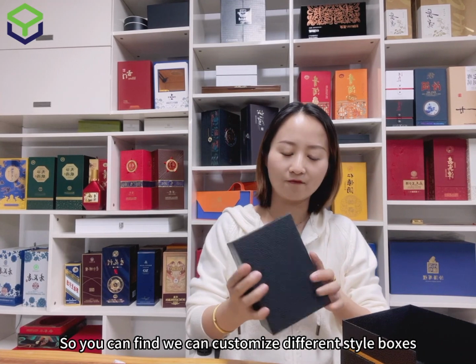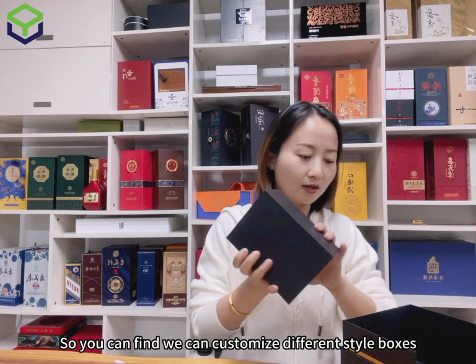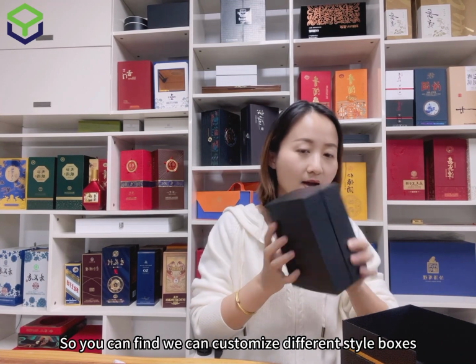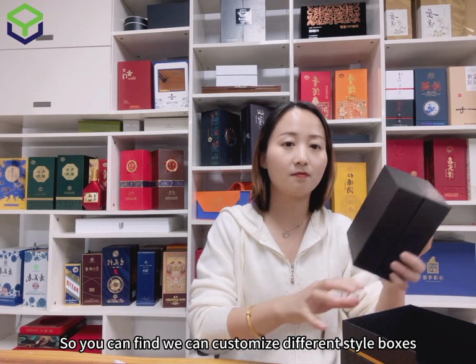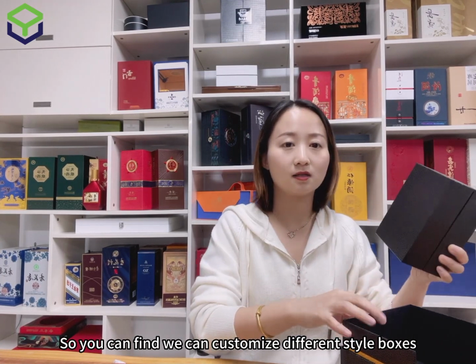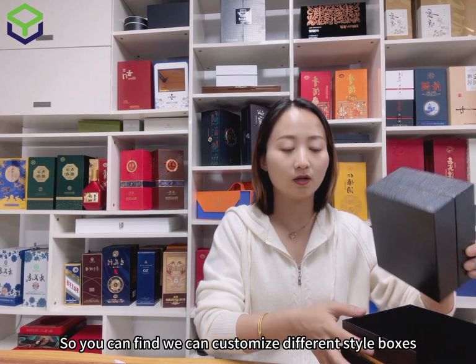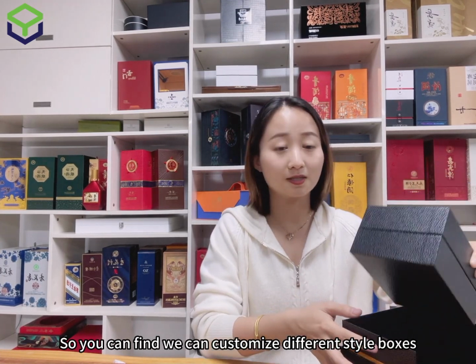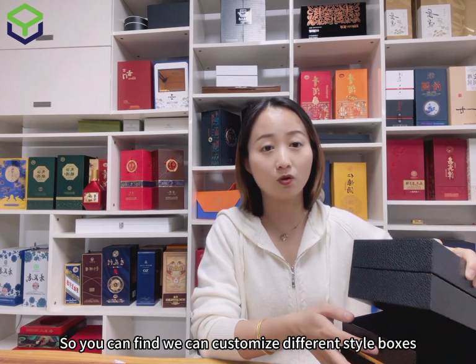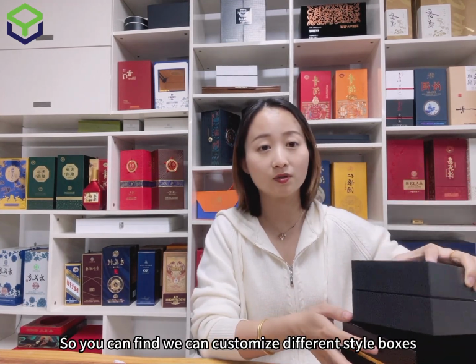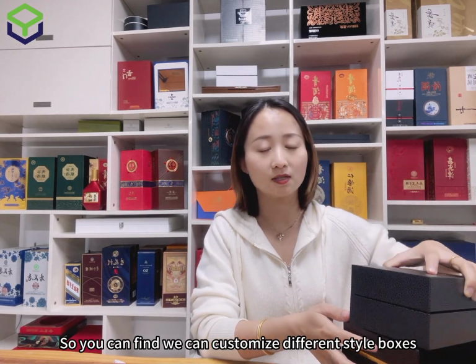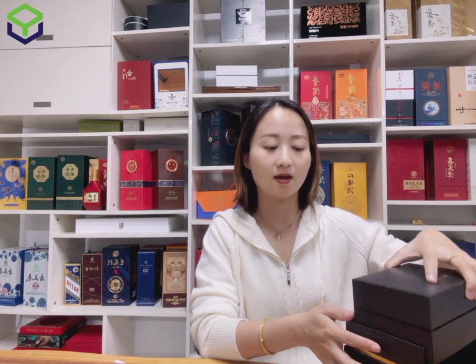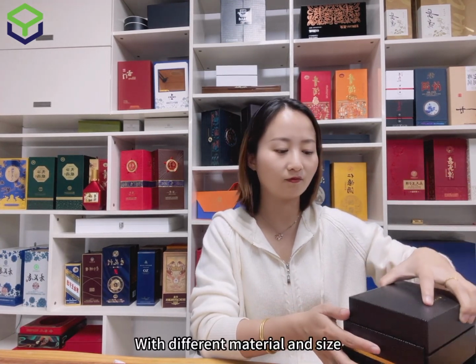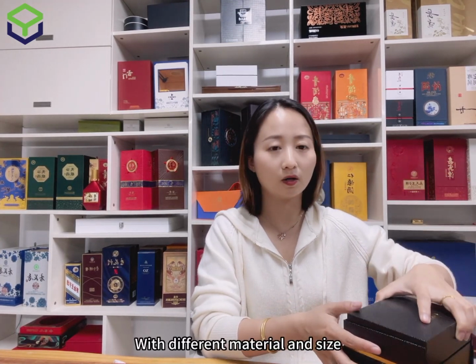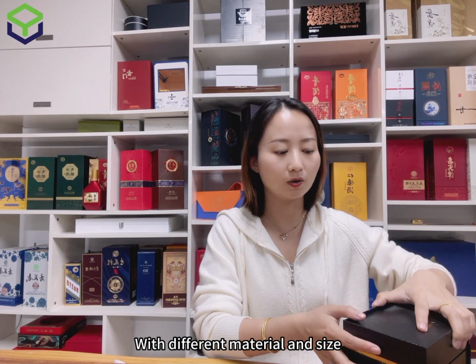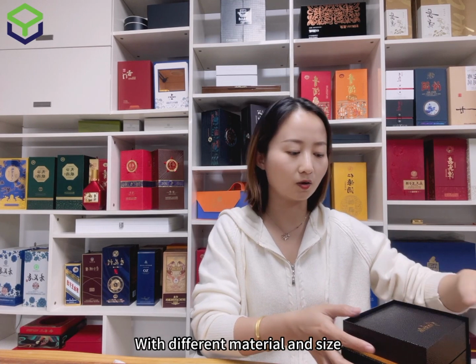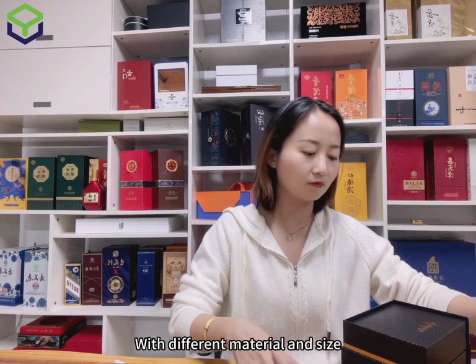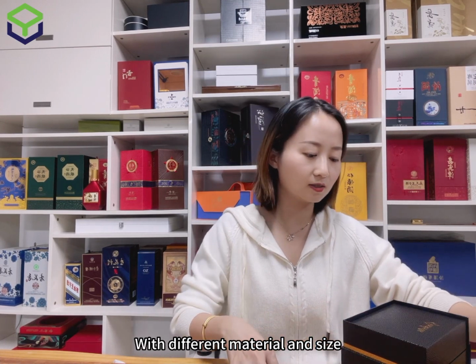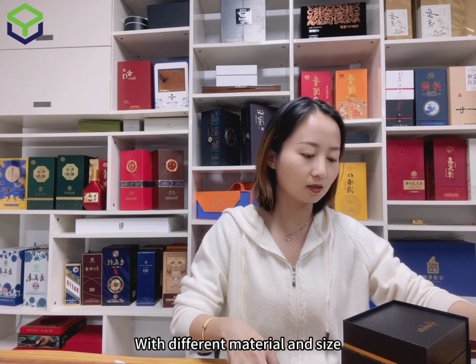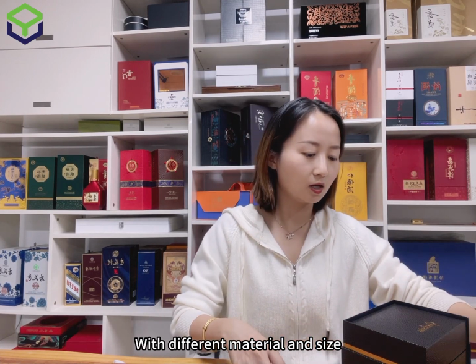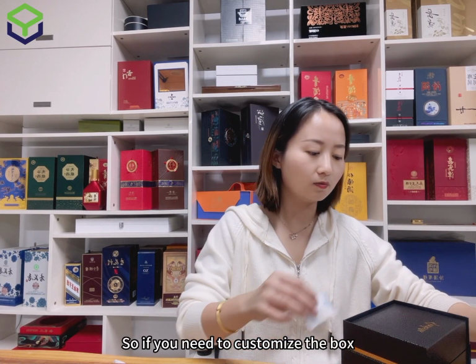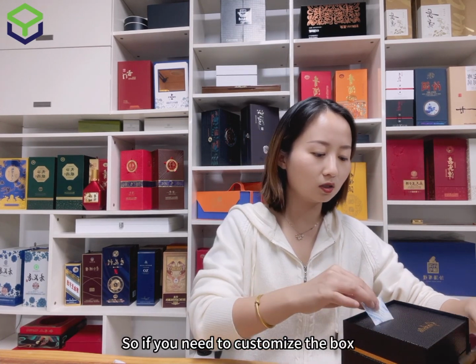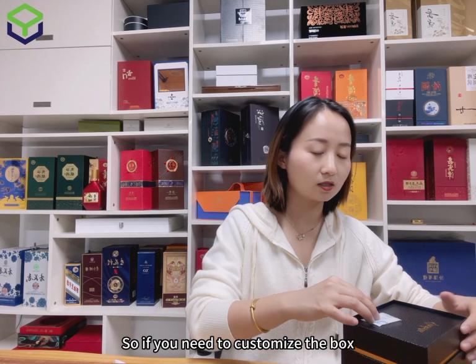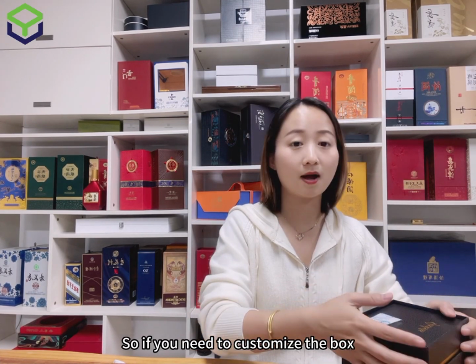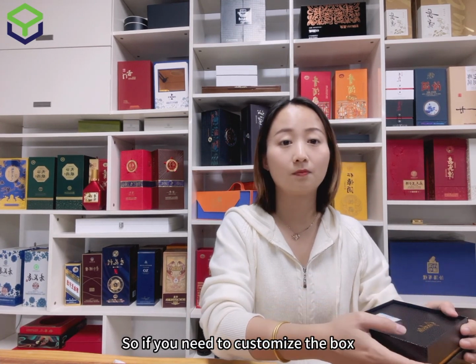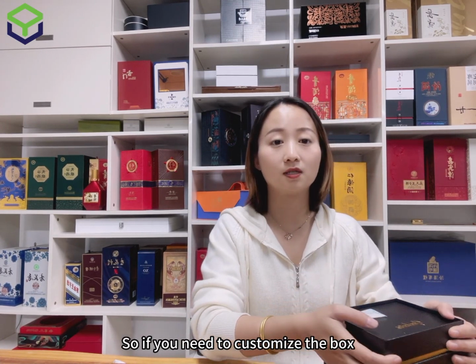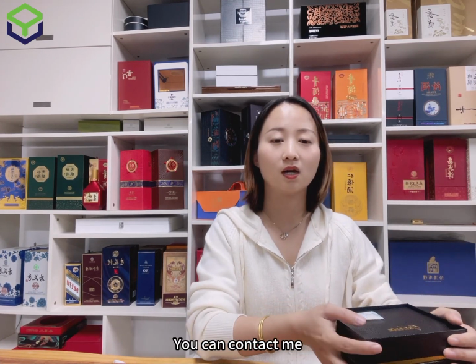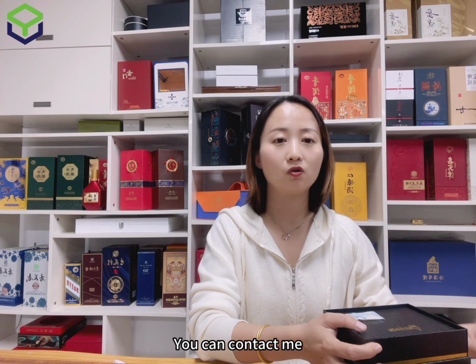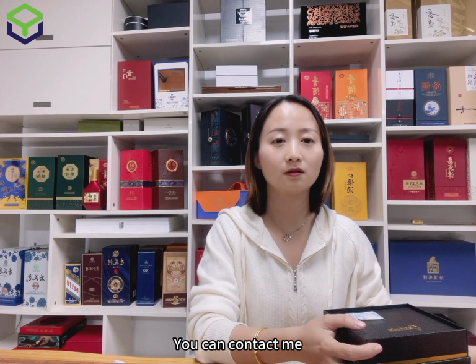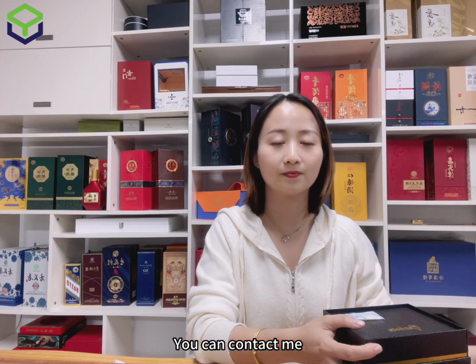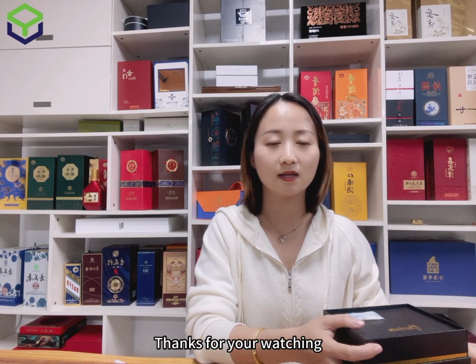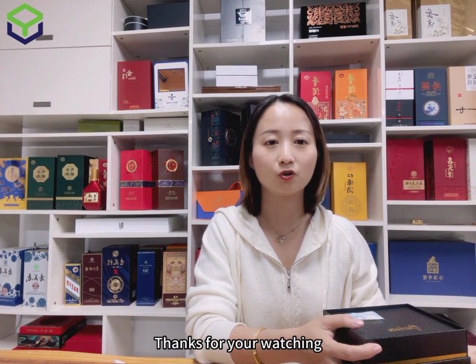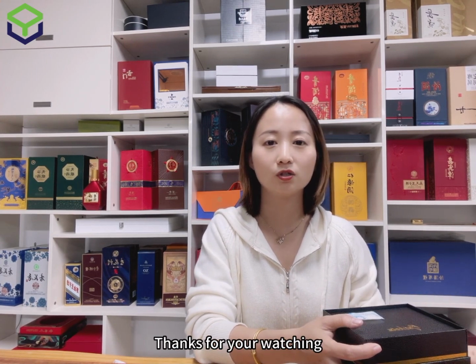So you can find we can customize different style boxes with different materials and different sizes. If you need to customize boxes, you can contact me. Thank you for watching.